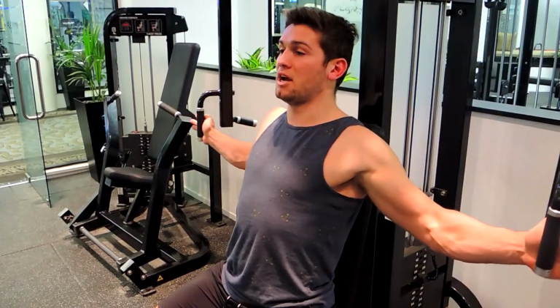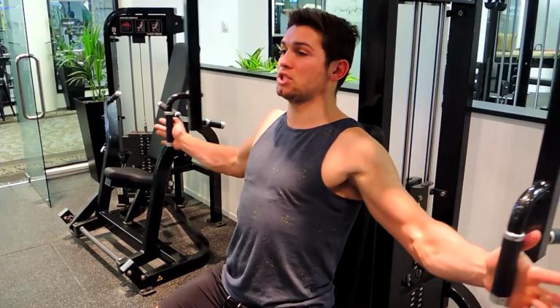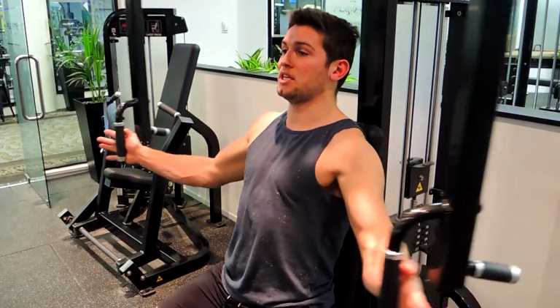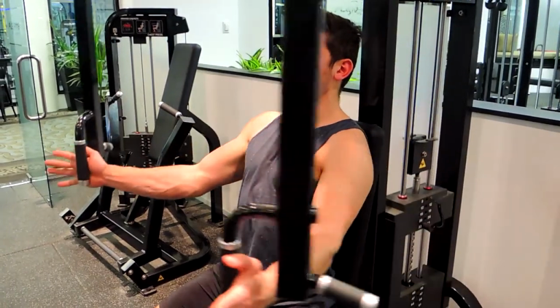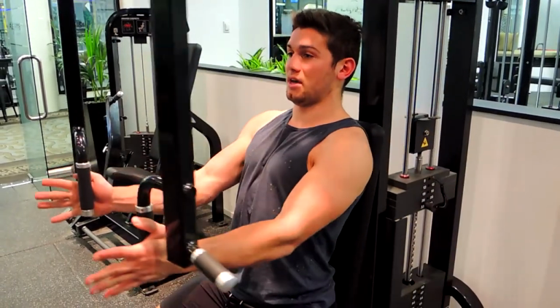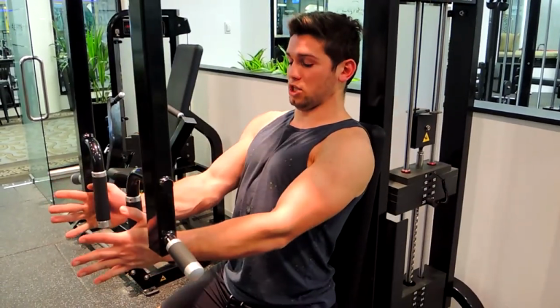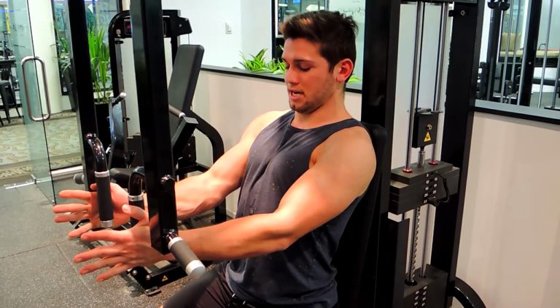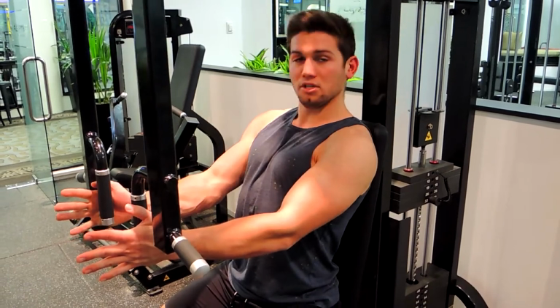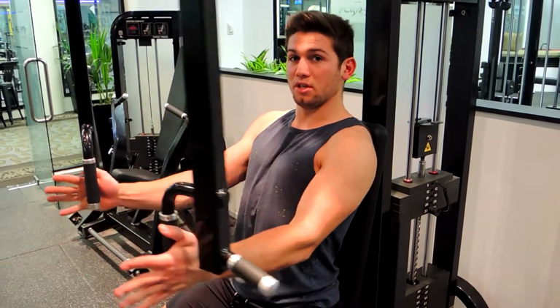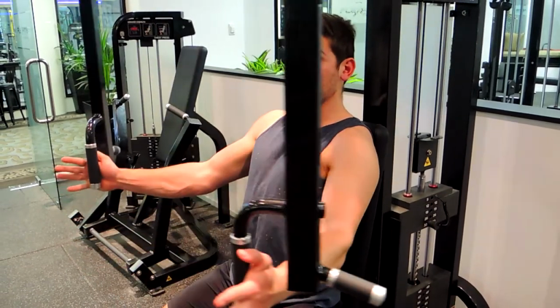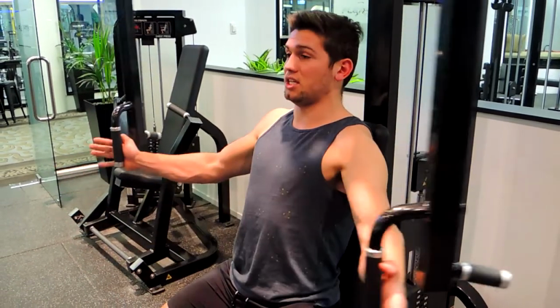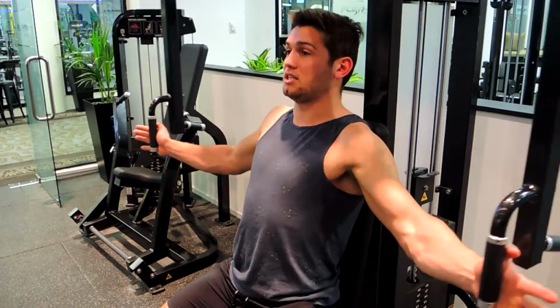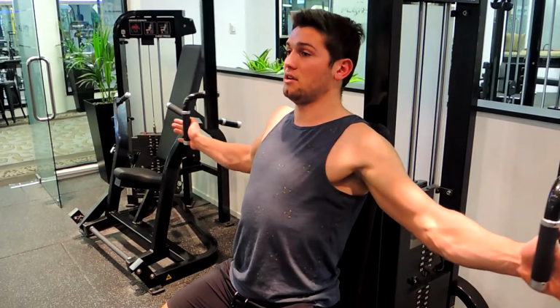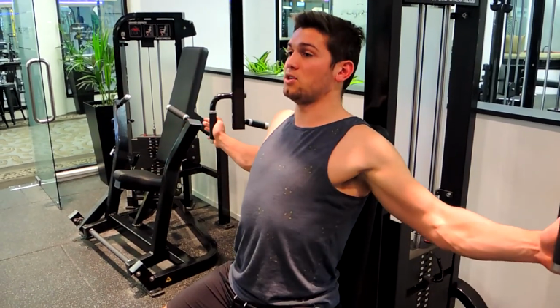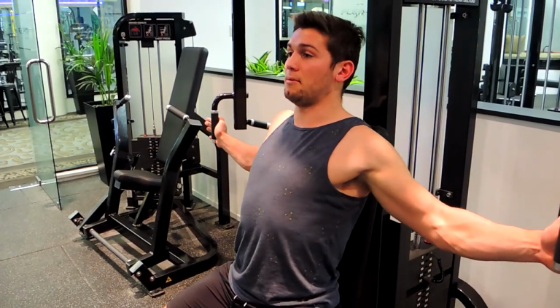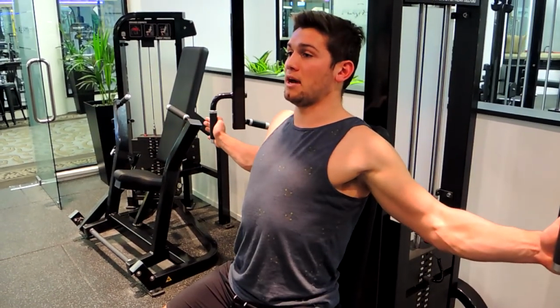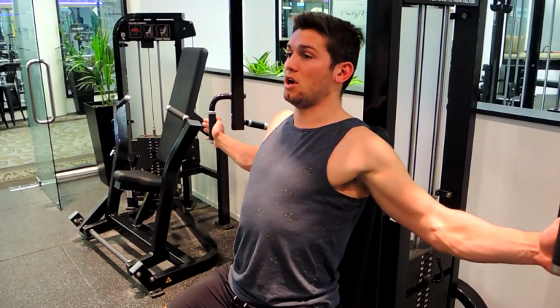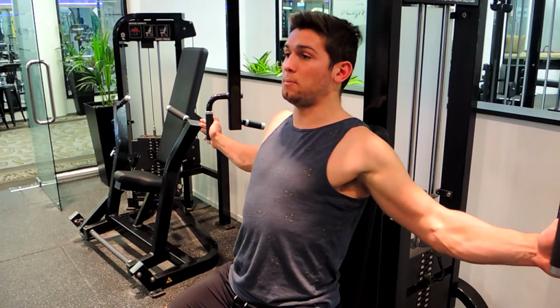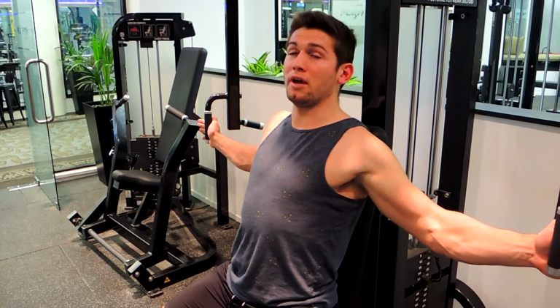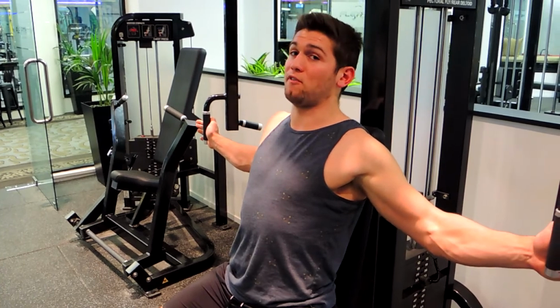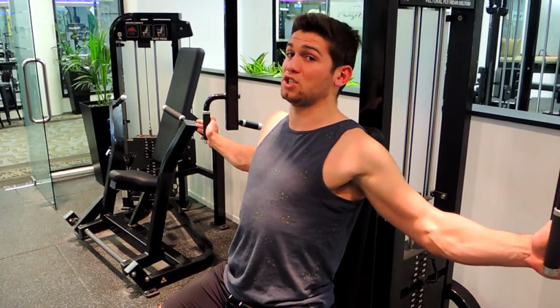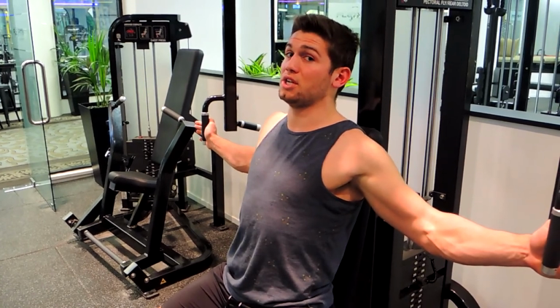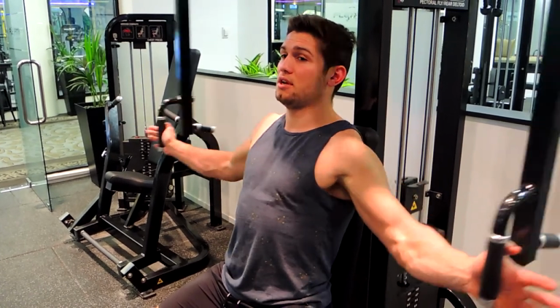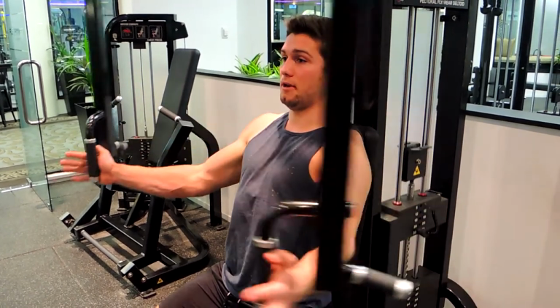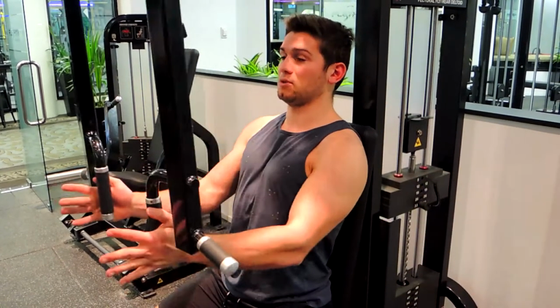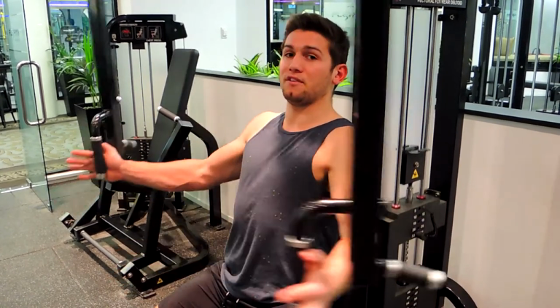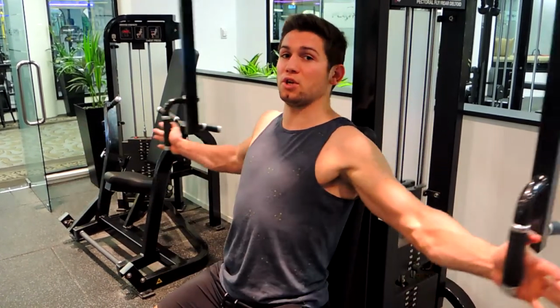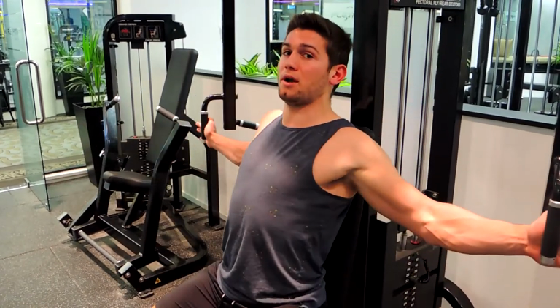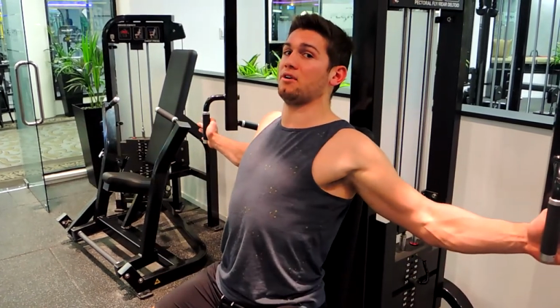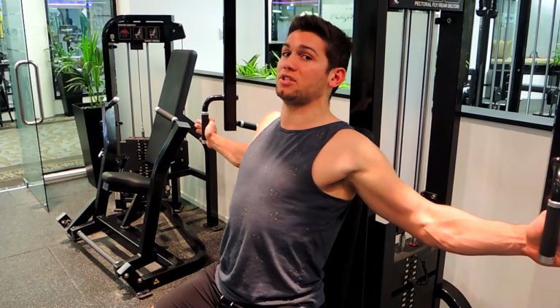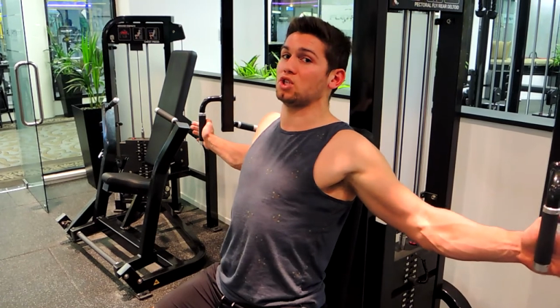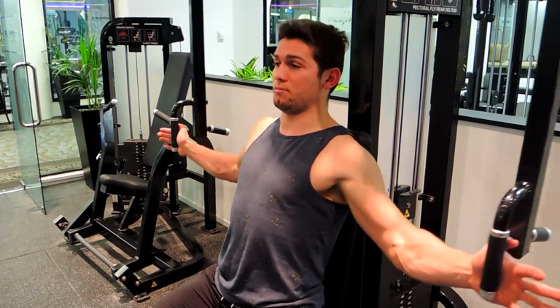Imagine squeezing those elbows together at the top, squeezing that chest together. Come out only to the point just before you feel a shoulder stretch — once you start to feel that shoulder stretch, you're starting to use the shoulders too much.